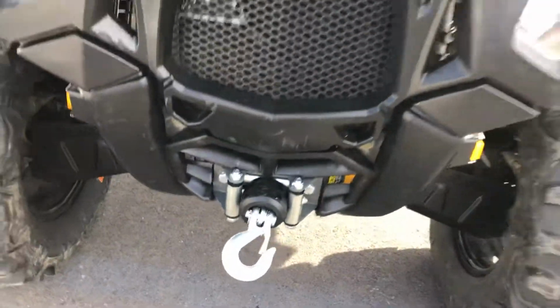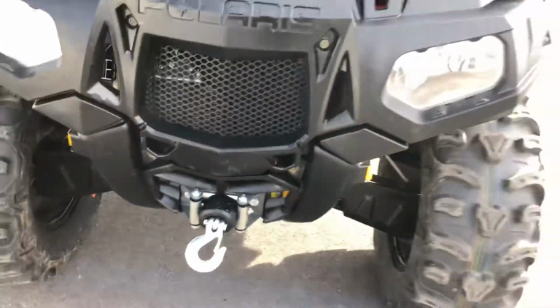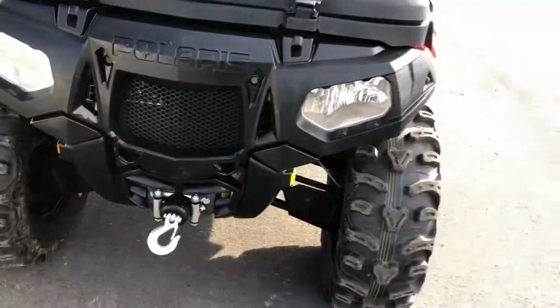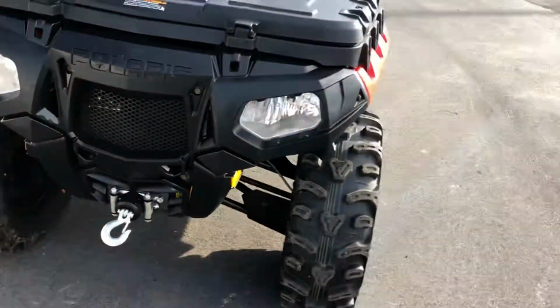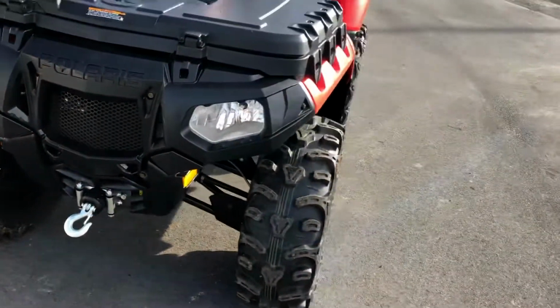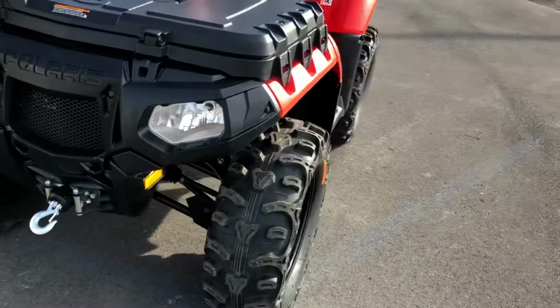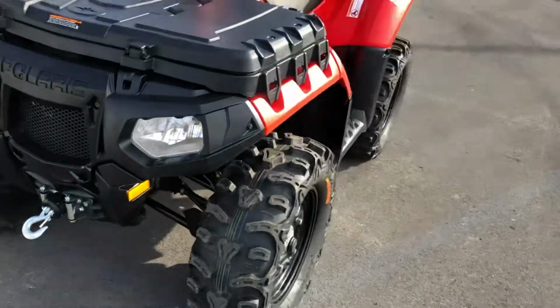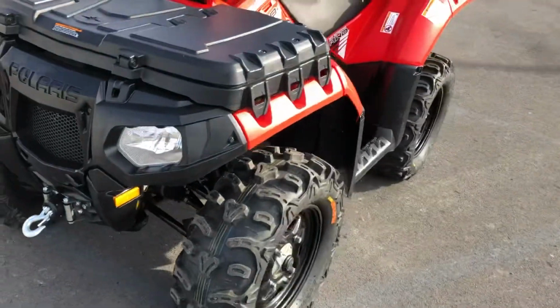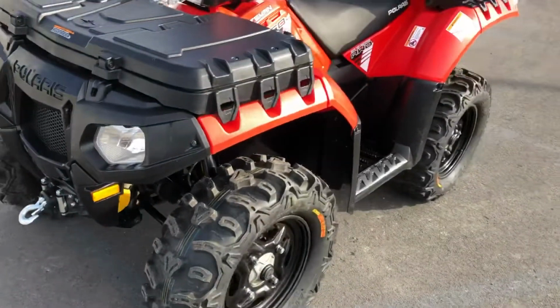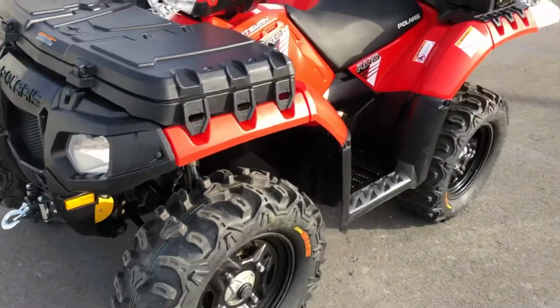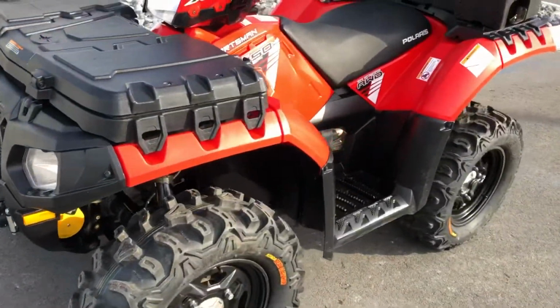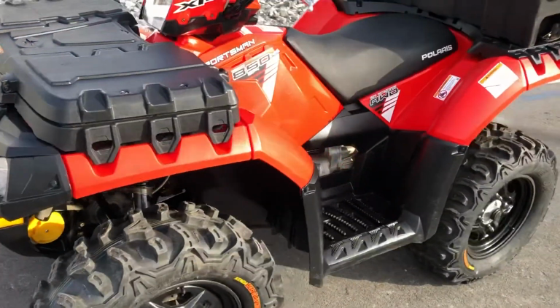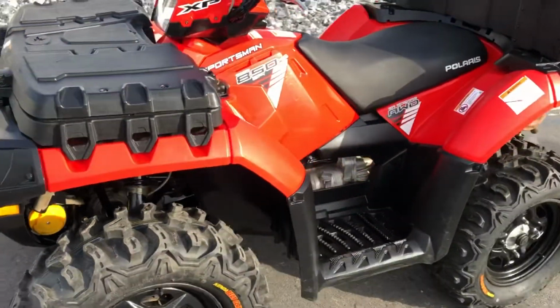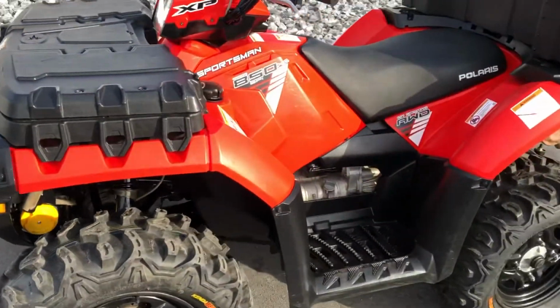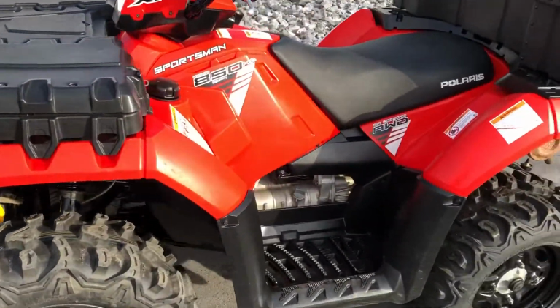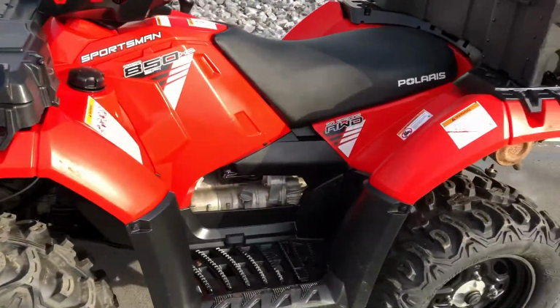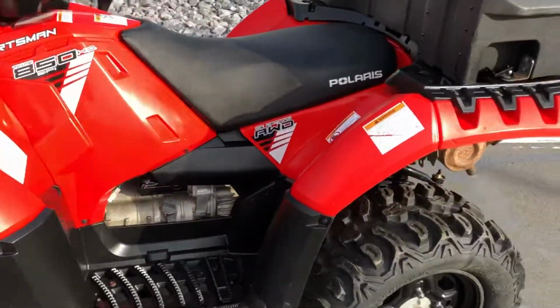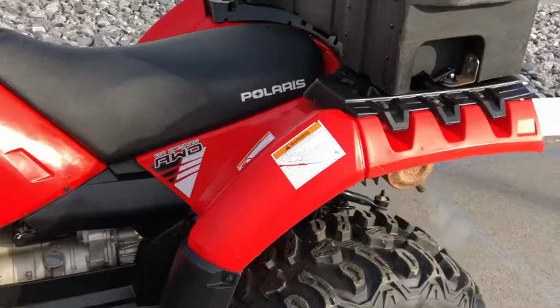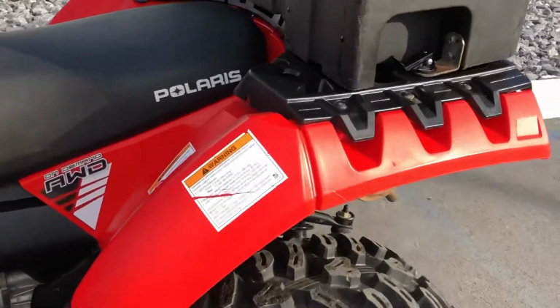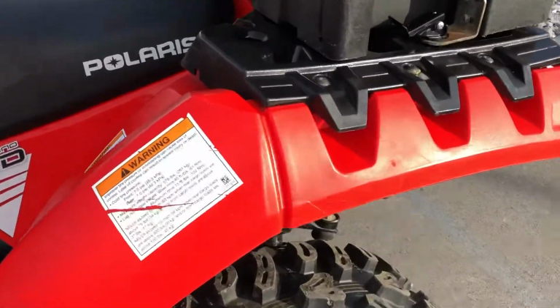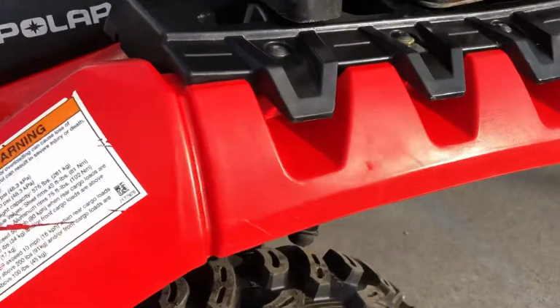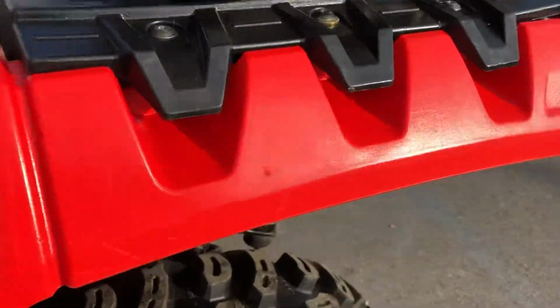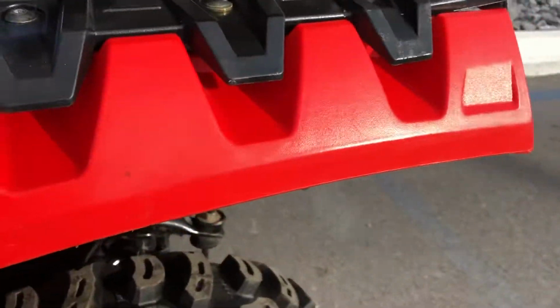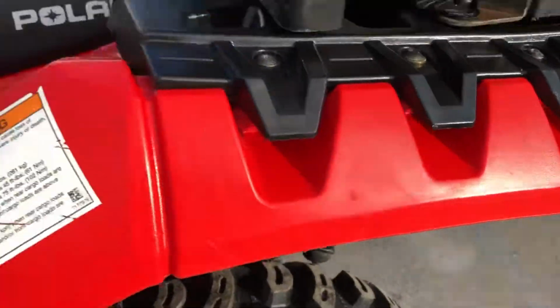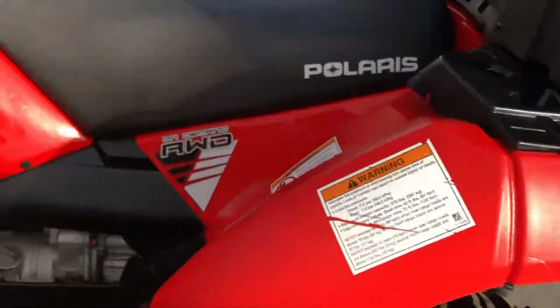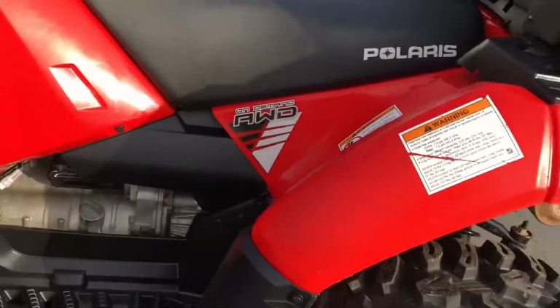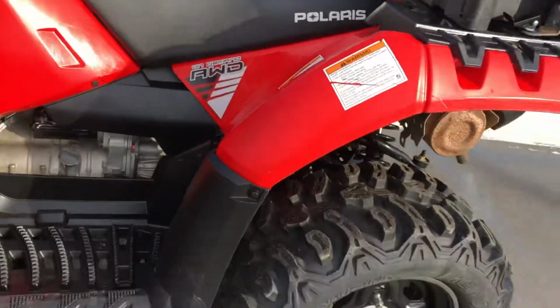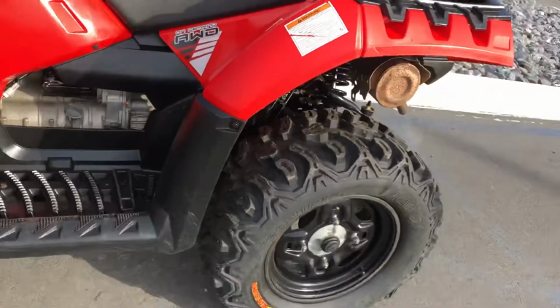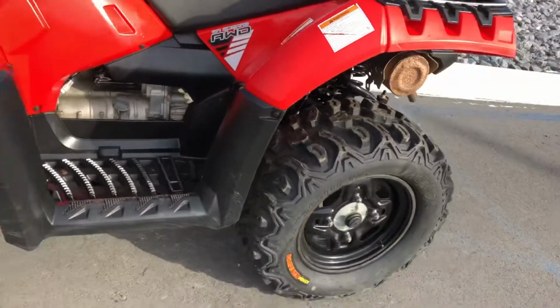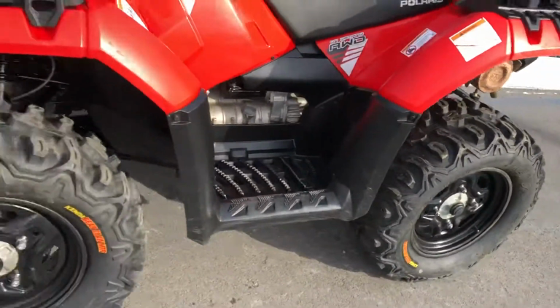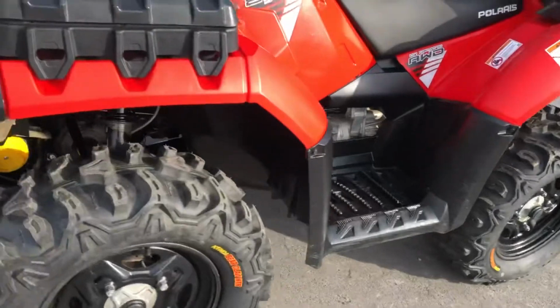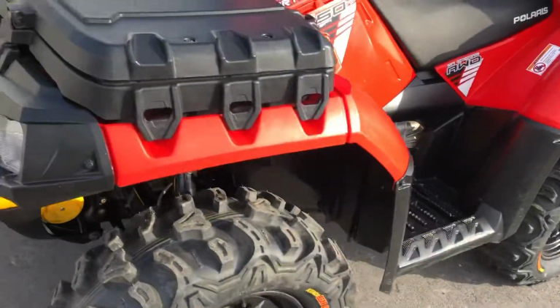New brakes — we've thoroughly gone over this, done a mechanical inspection, and it's in excellent mechanical condition. Plastics have some scuffs on them, and overall it's a very nice unit.